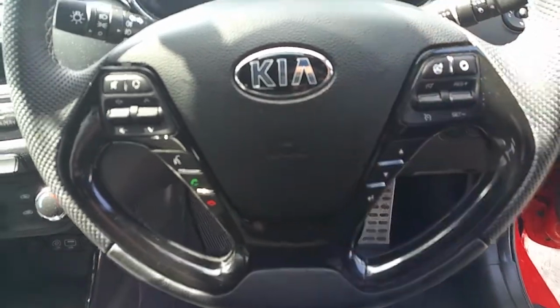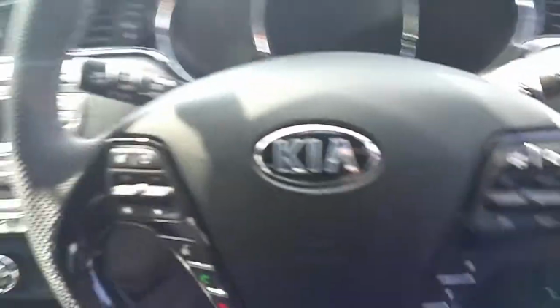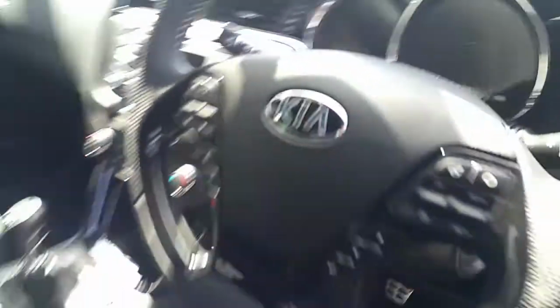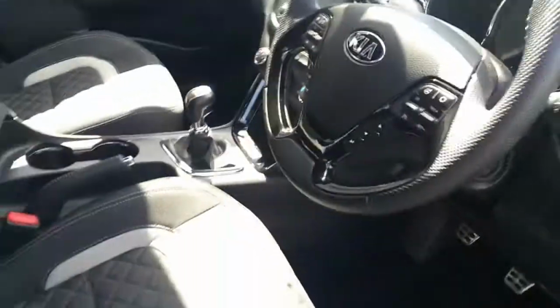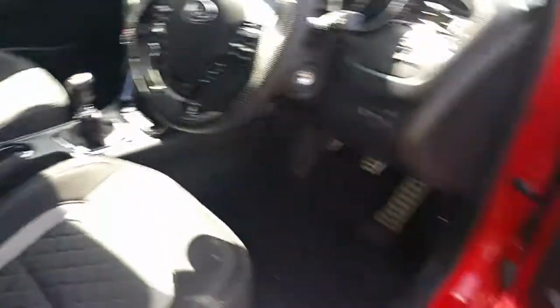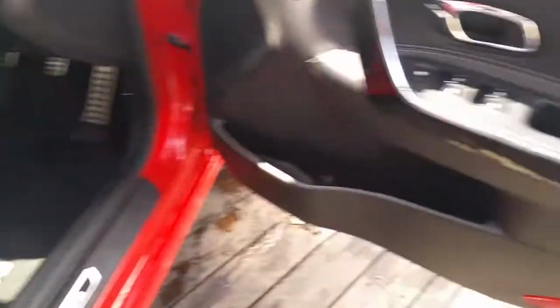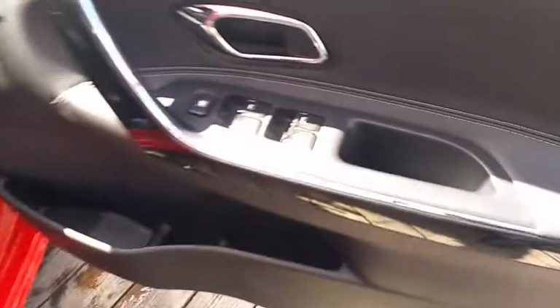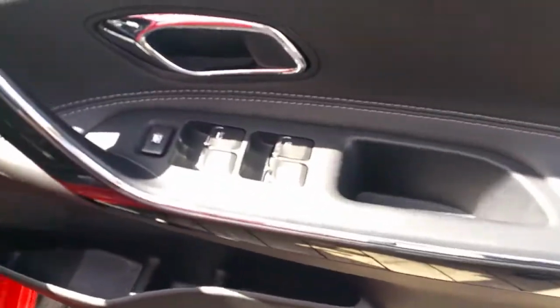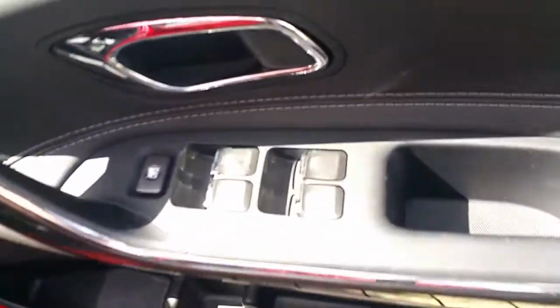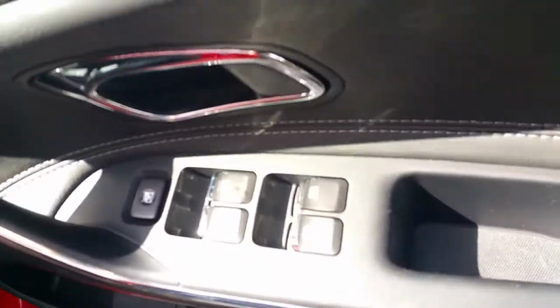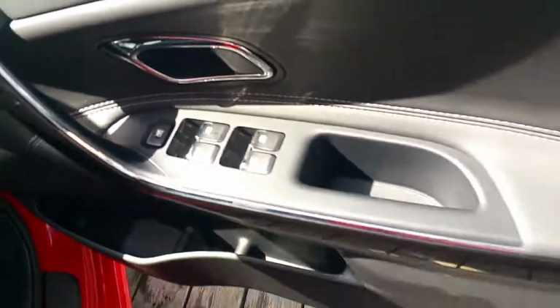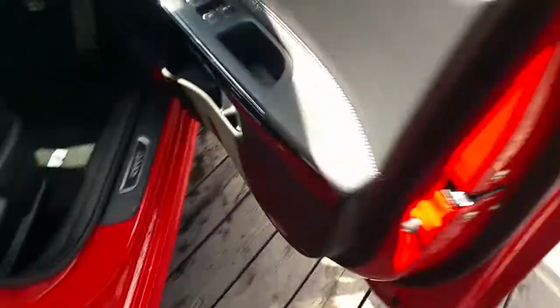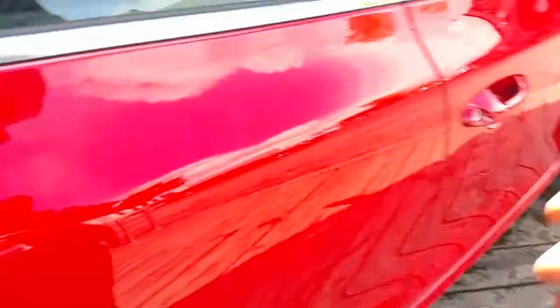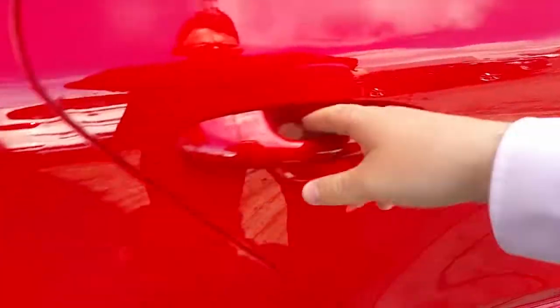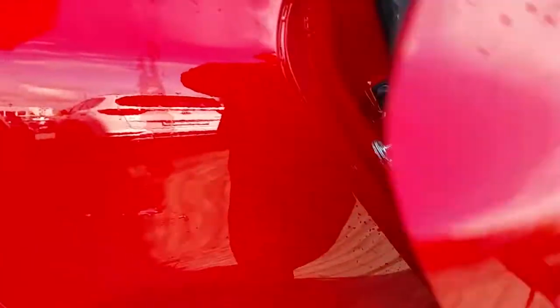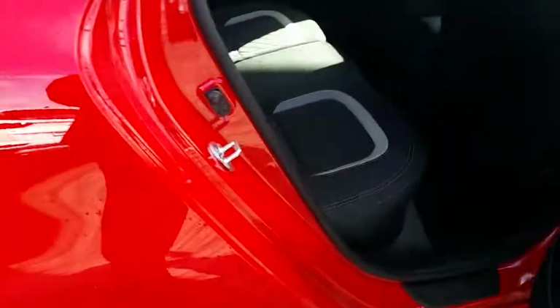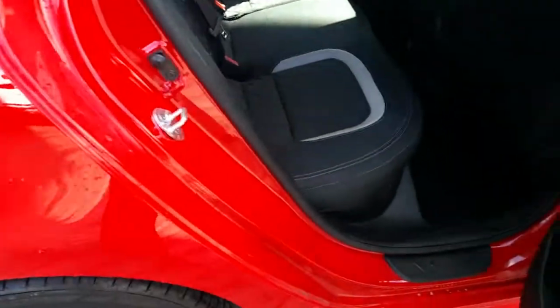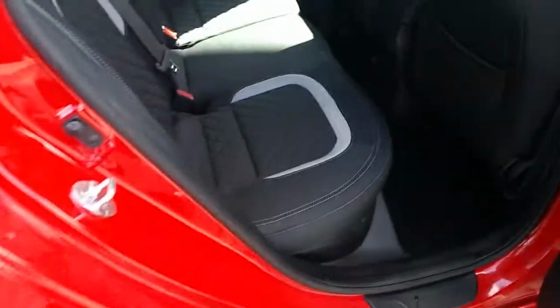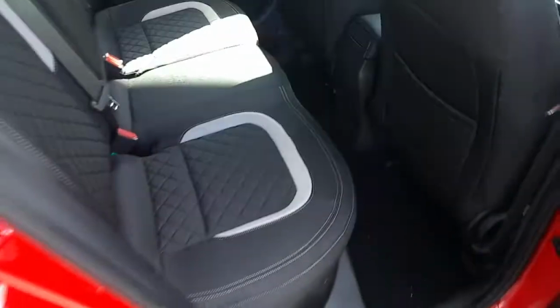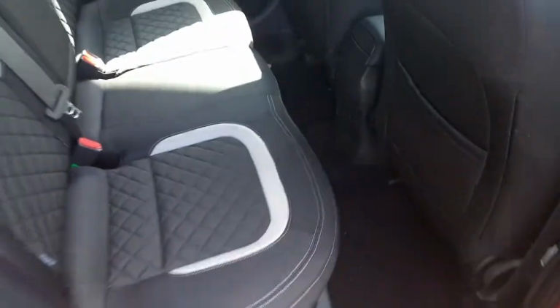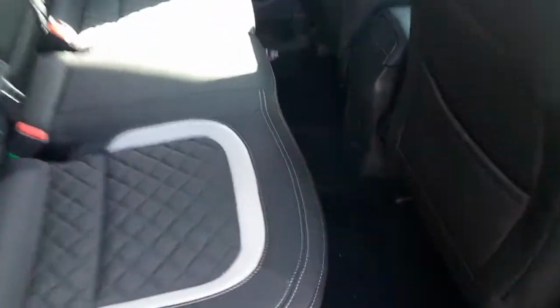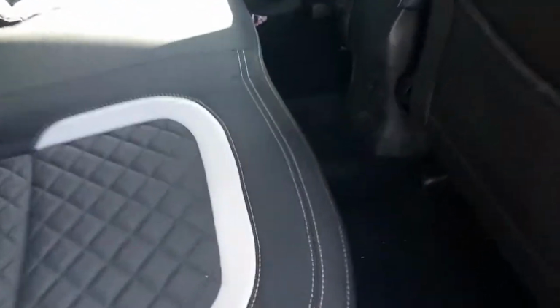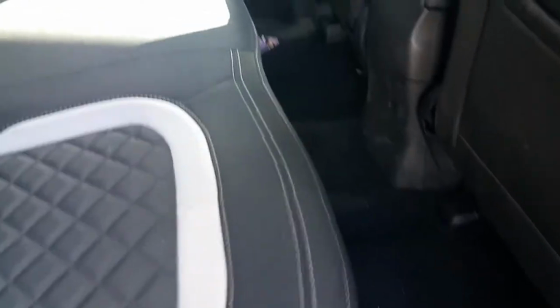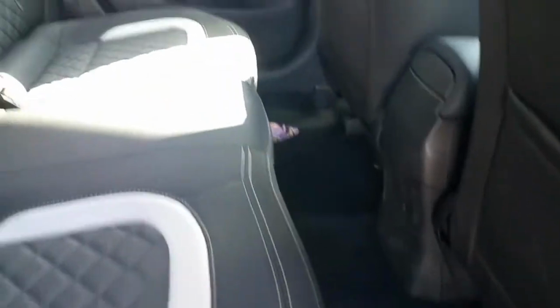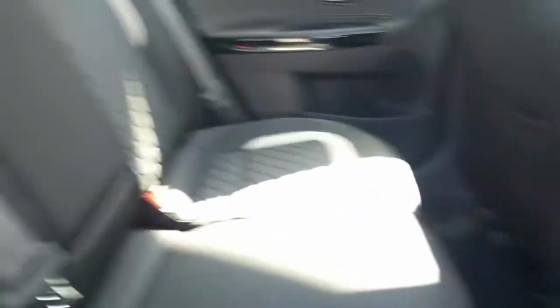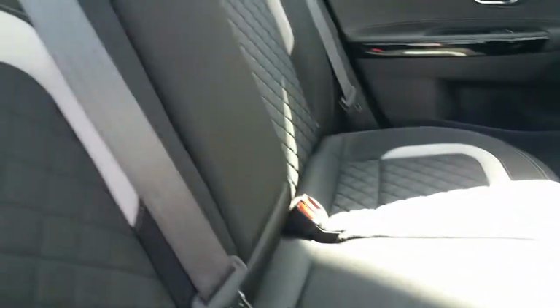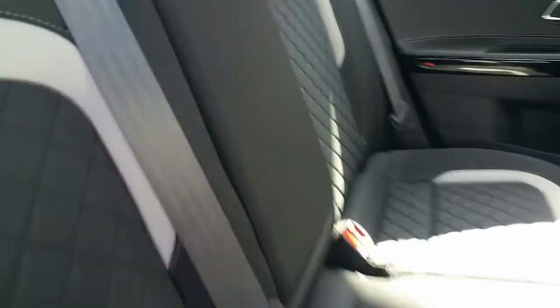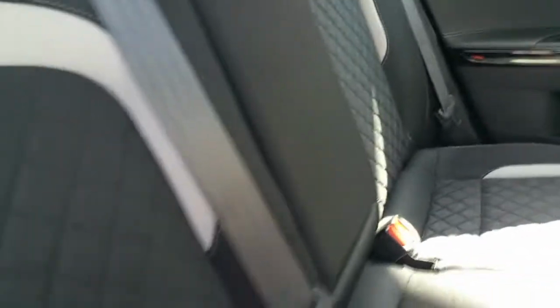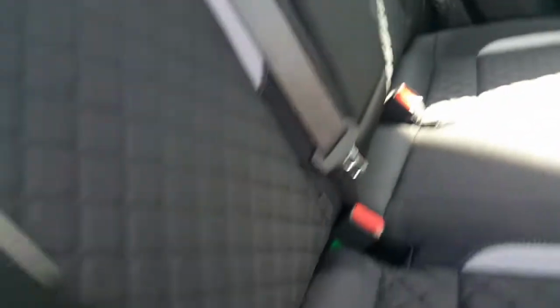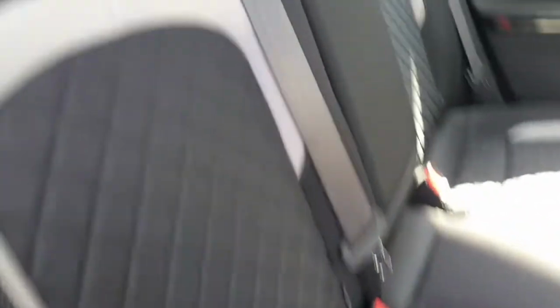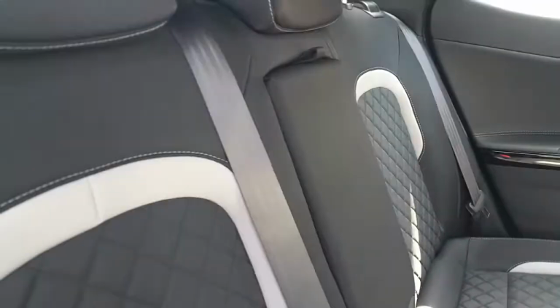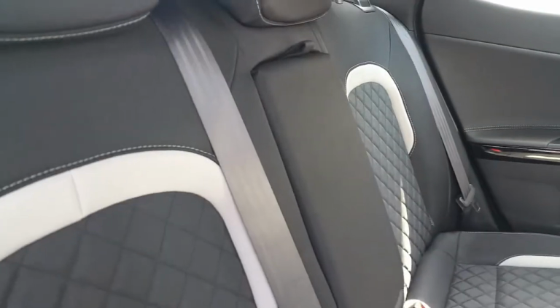There are full electric windows and door mirrors. In the rear there are 3 seats with plenty of legroom and 2 ISOFIX points either side with a centre armrest.